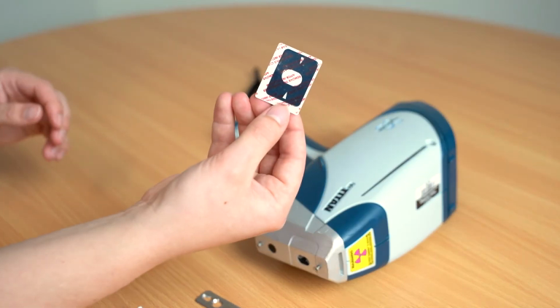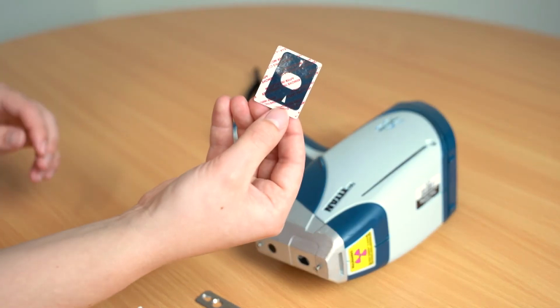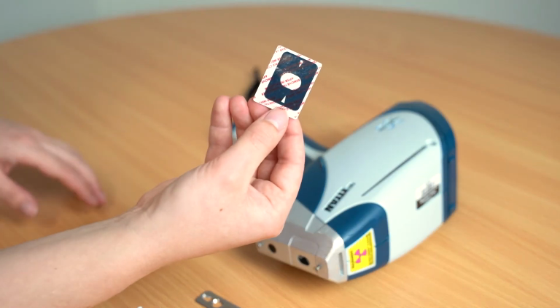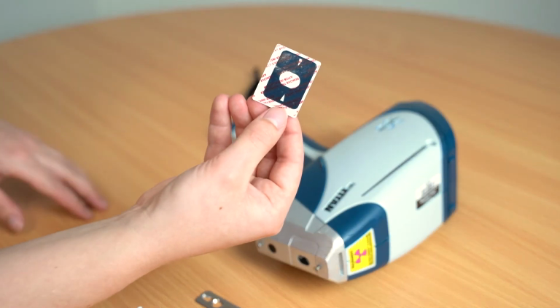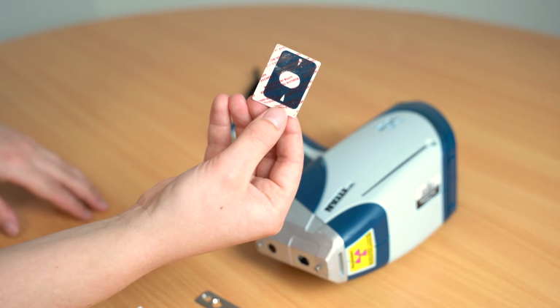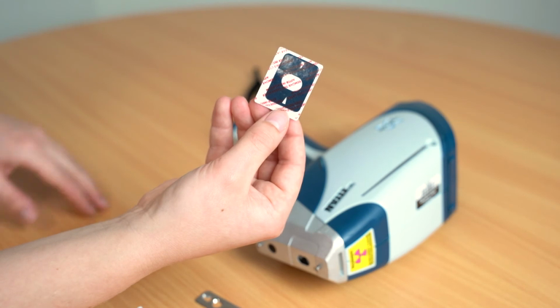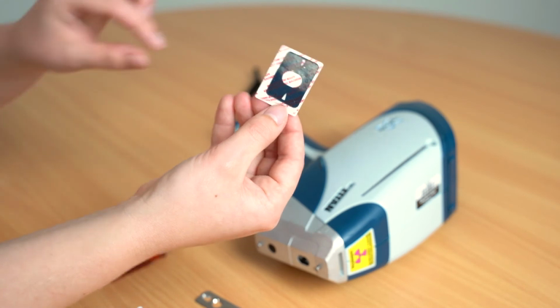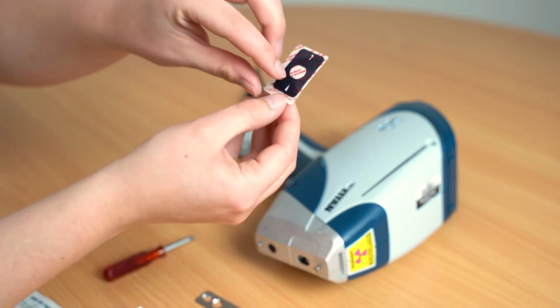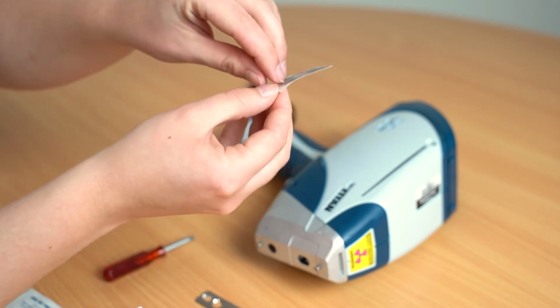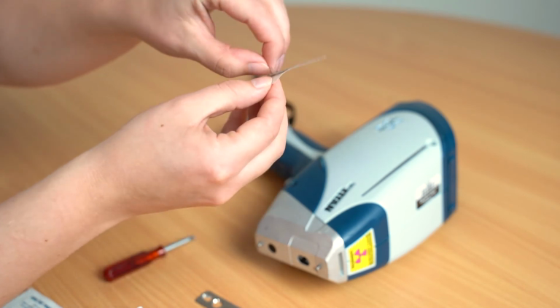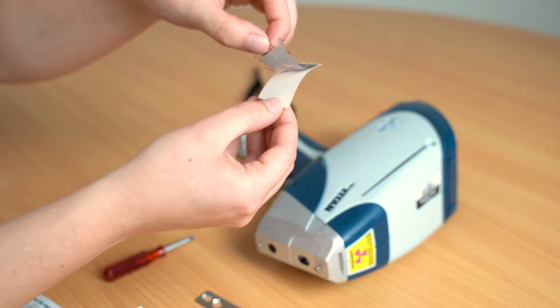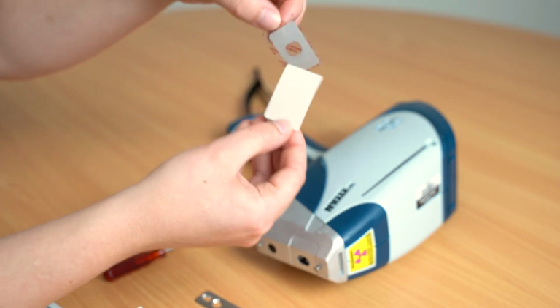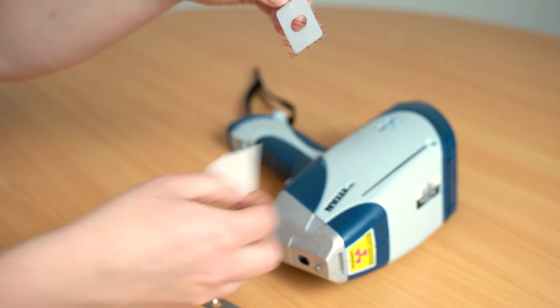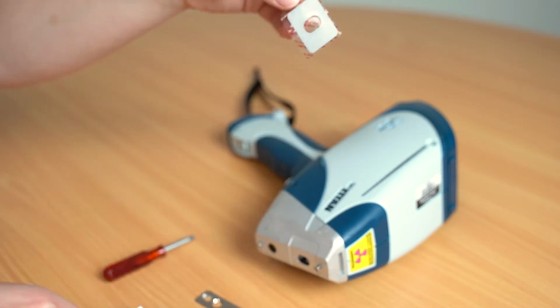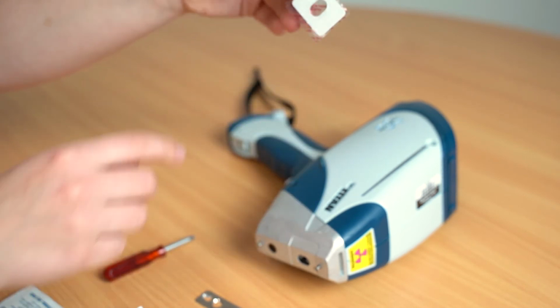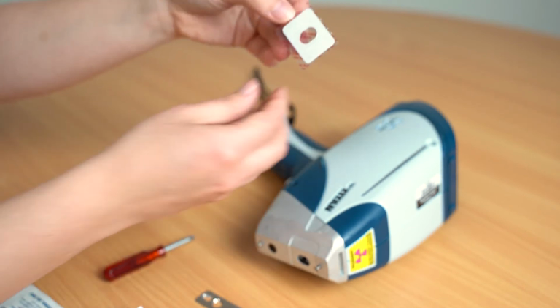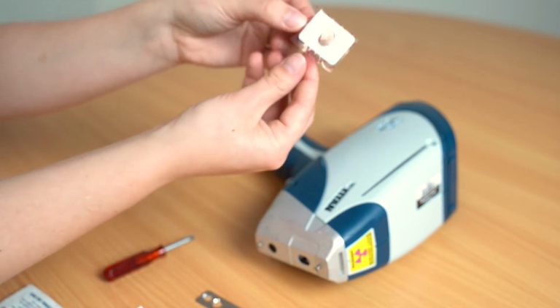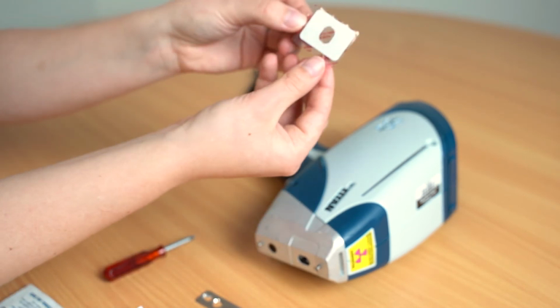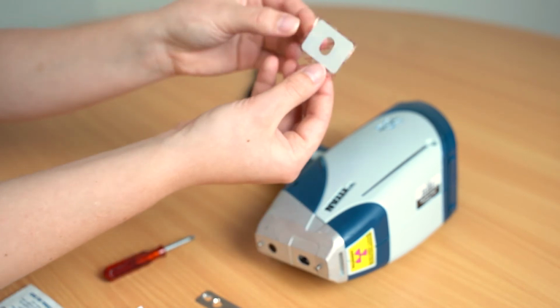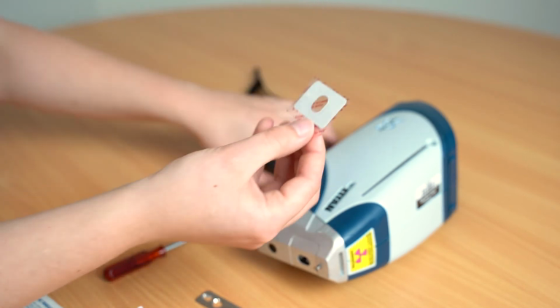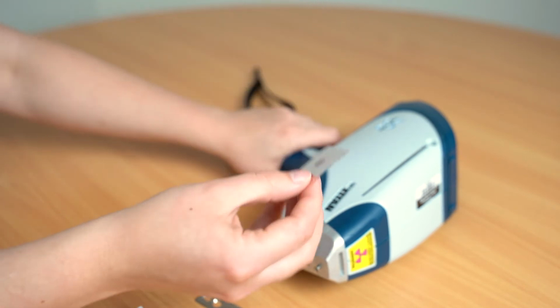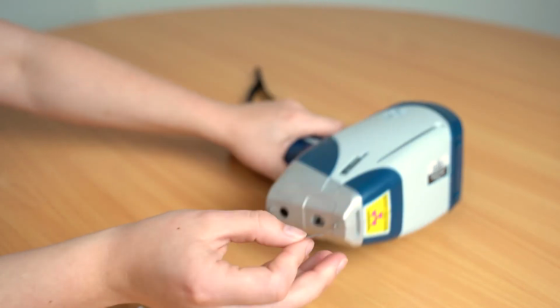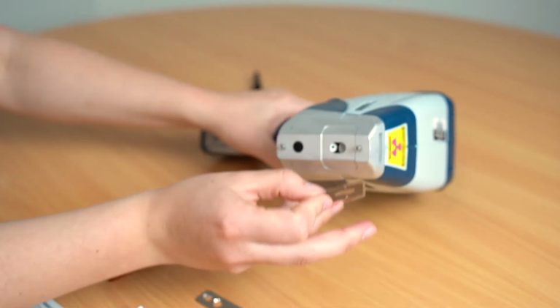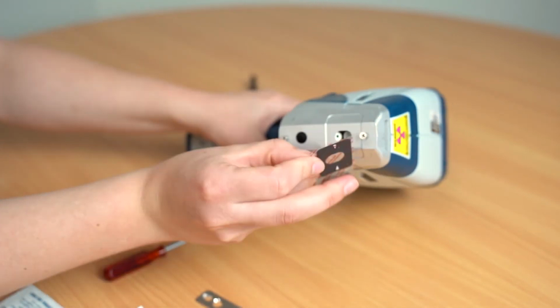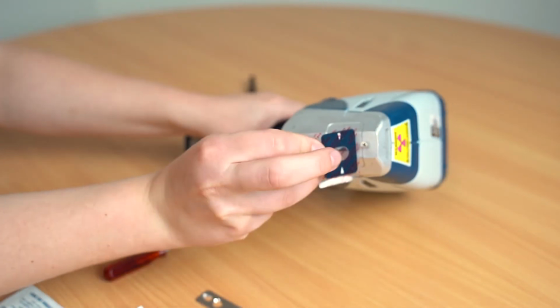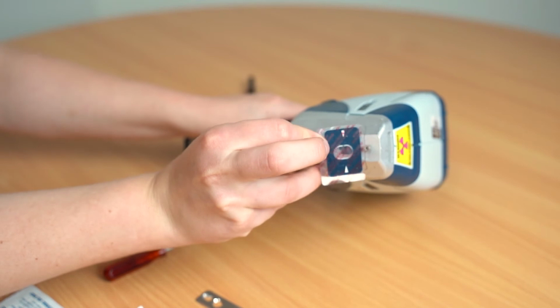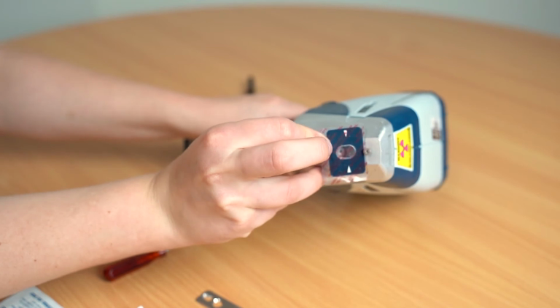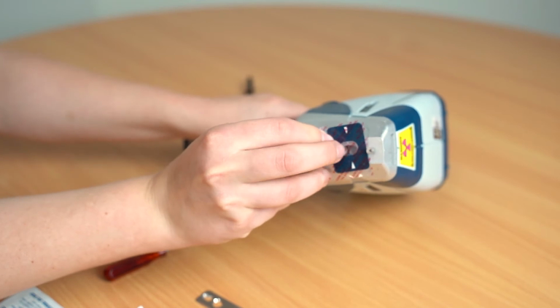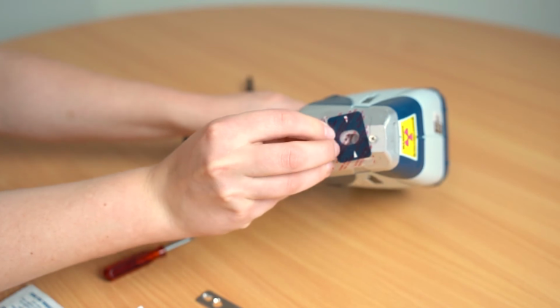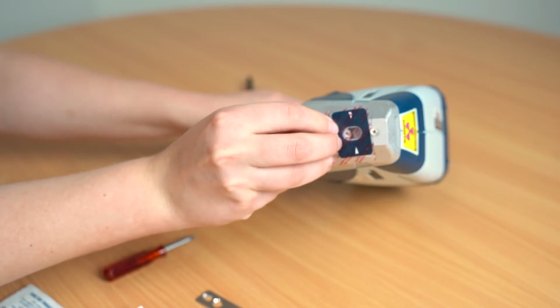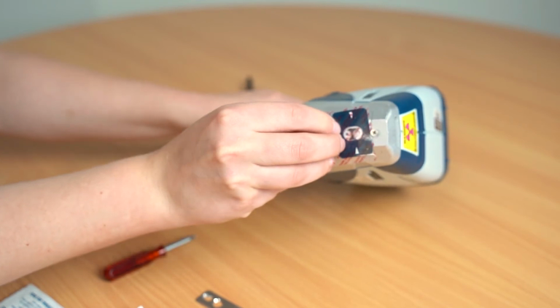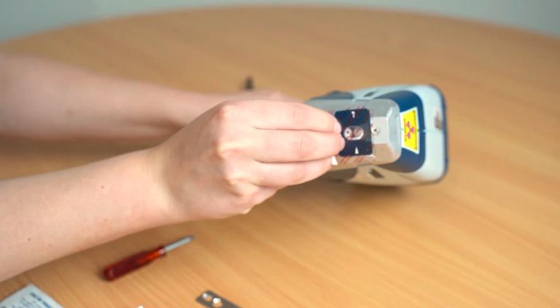Once it is sufficiently air dried, grab your new window, peel off the backing and stick it down. Screw the metal plate back on and there you have it — a new window.